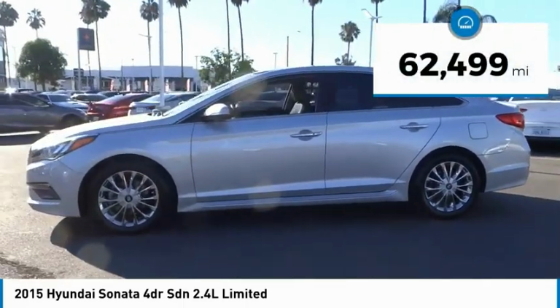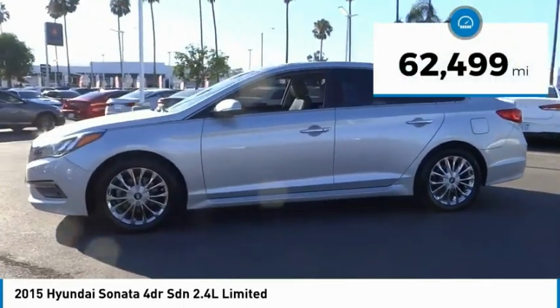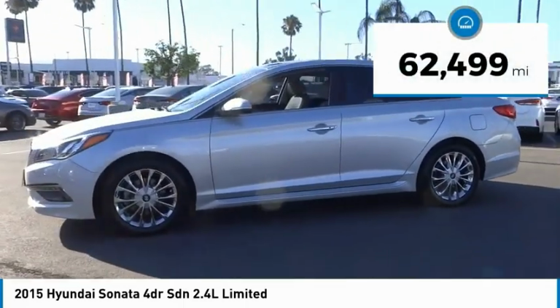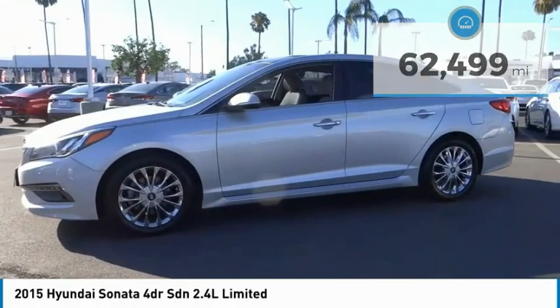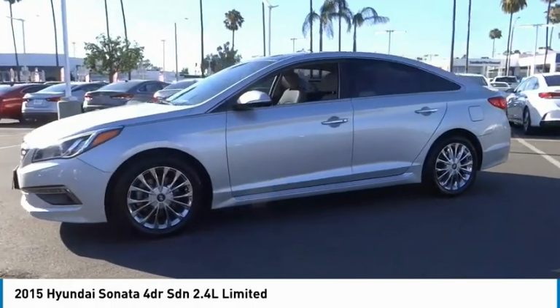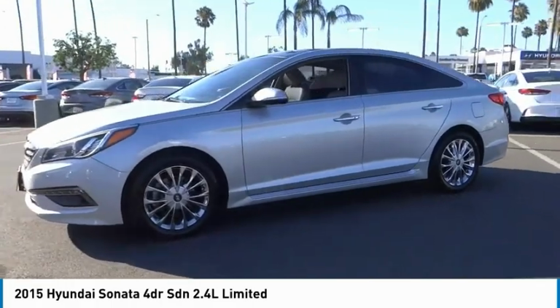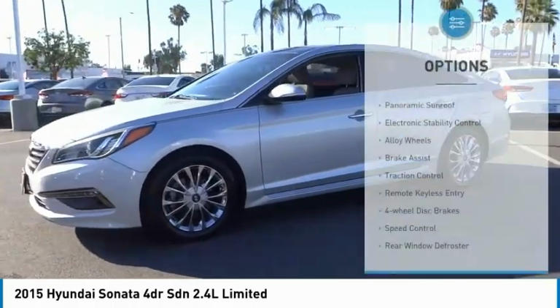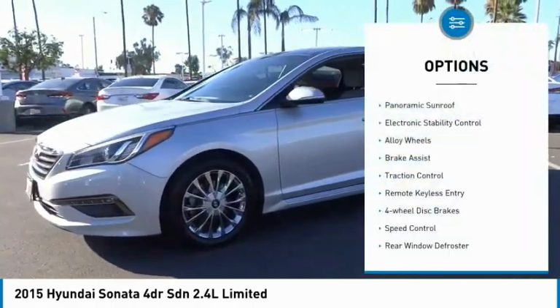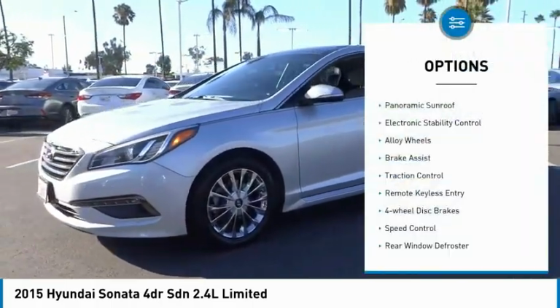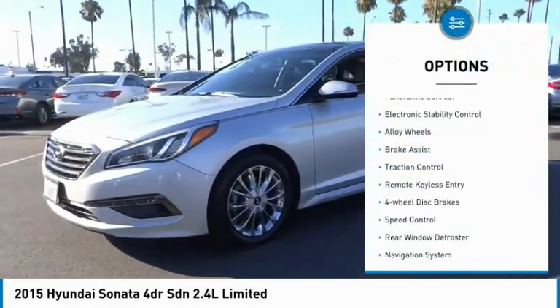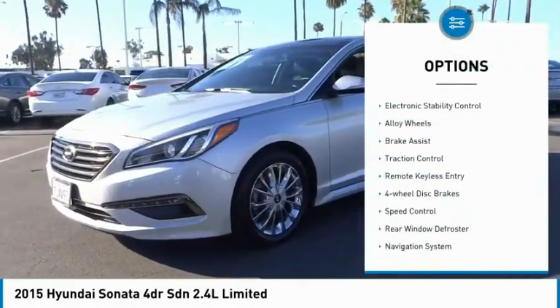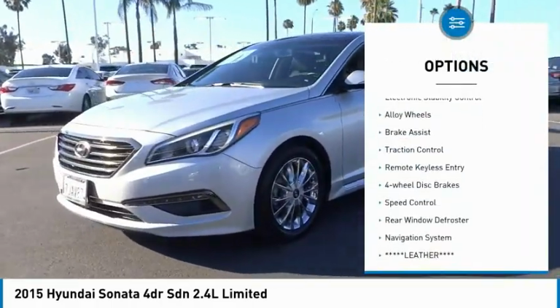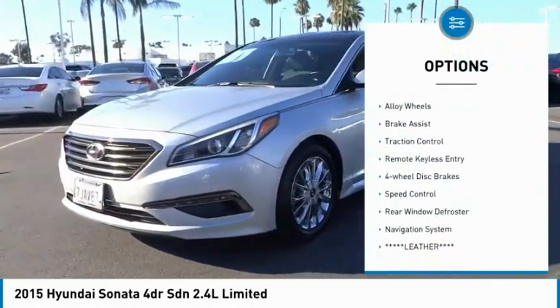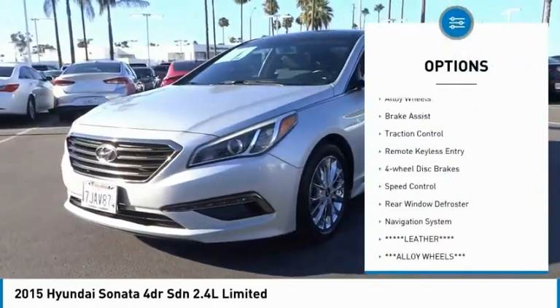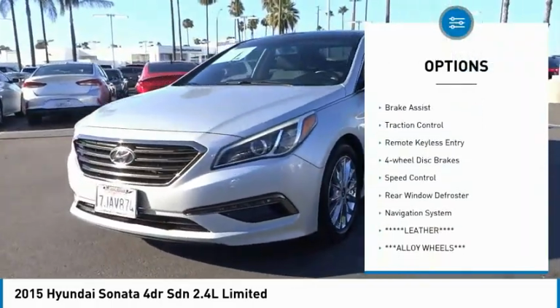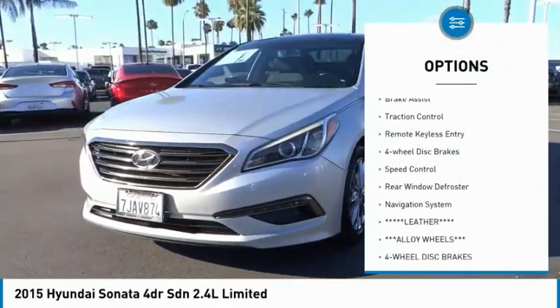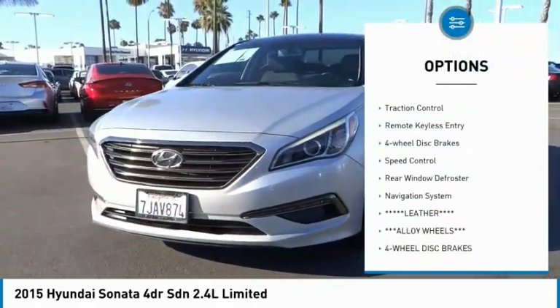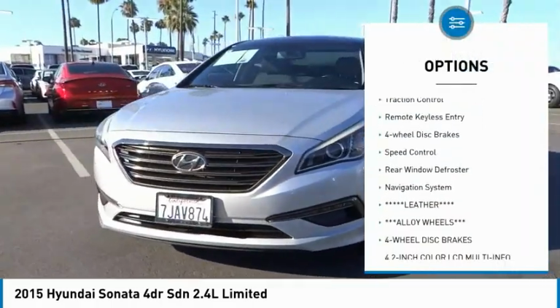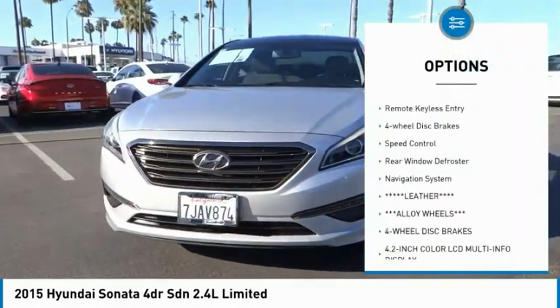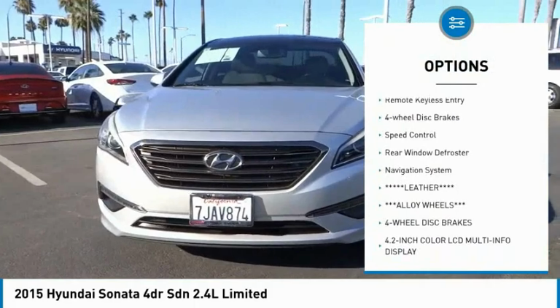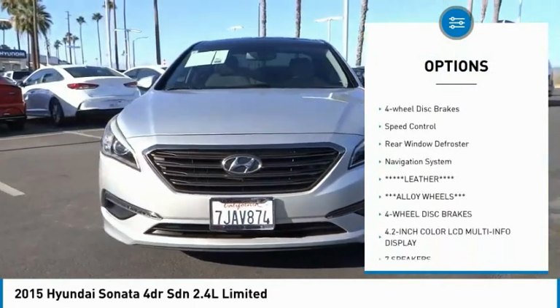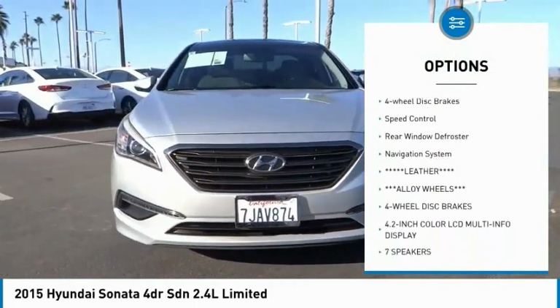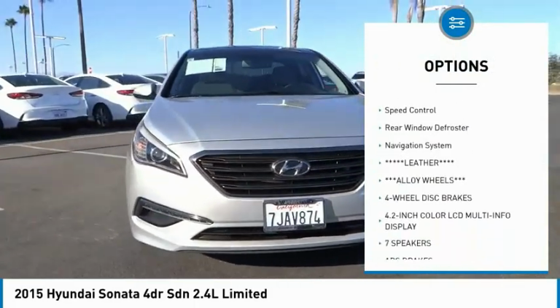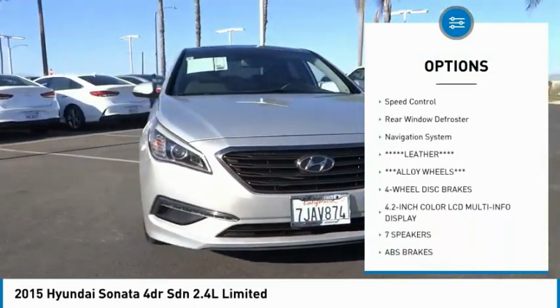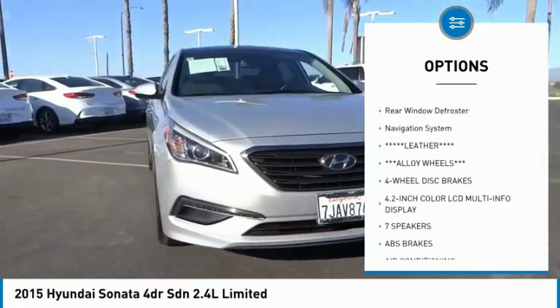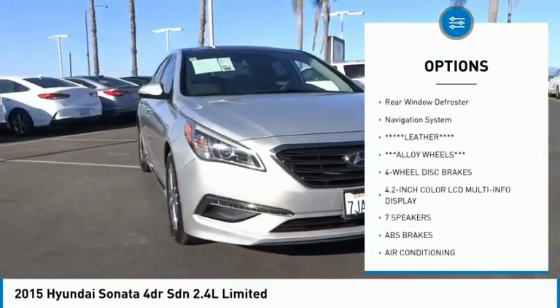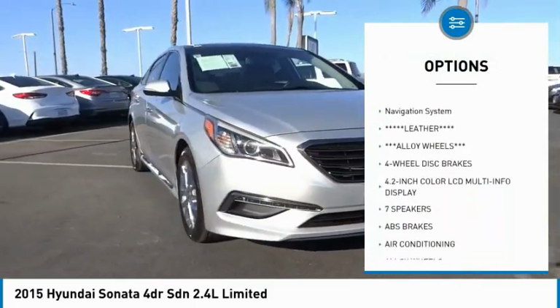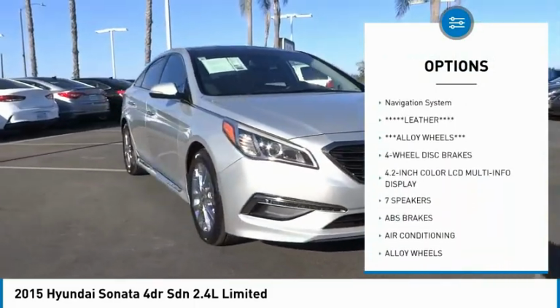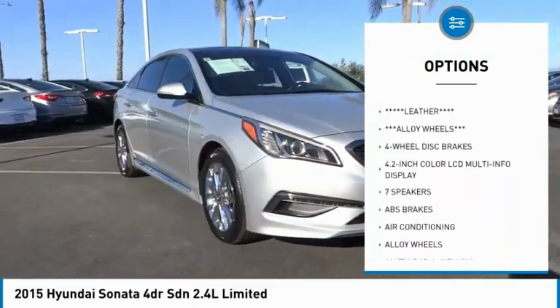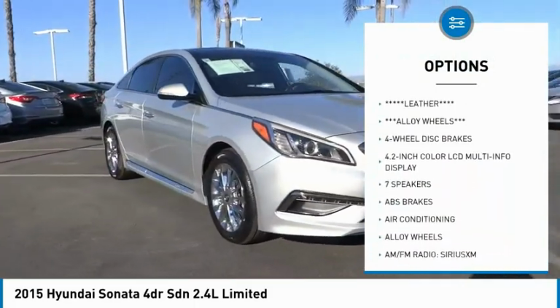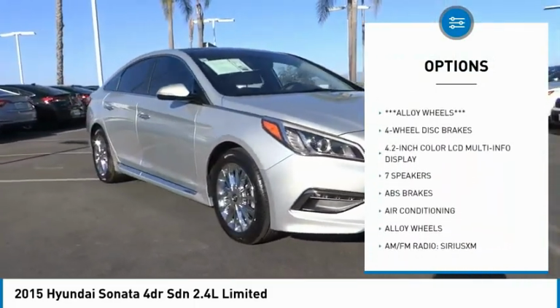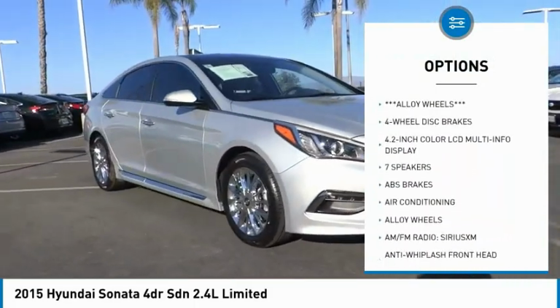Here are some of this vehicle's great options: panoramic sunroof, electronic stability control, alloy wheels, brake assist, traction control, remote keyless entry.